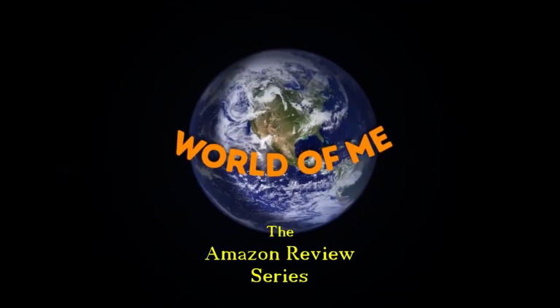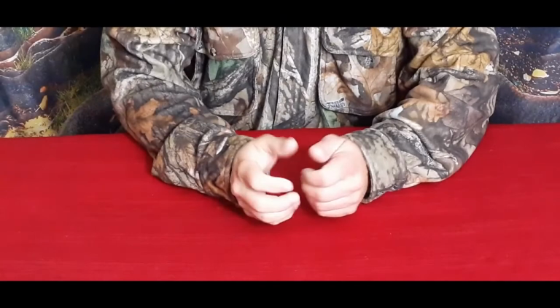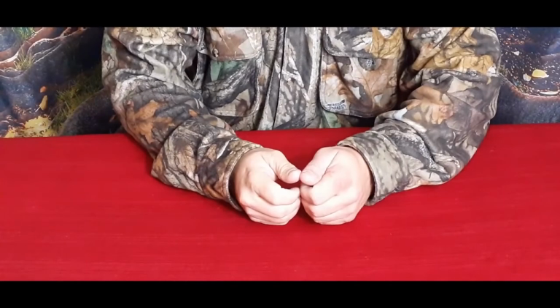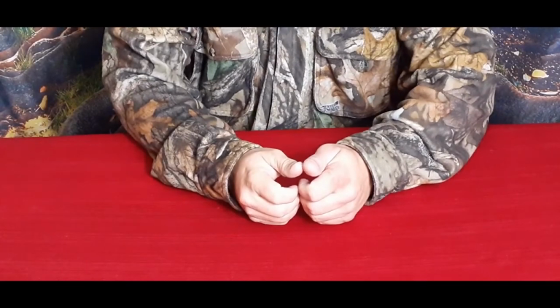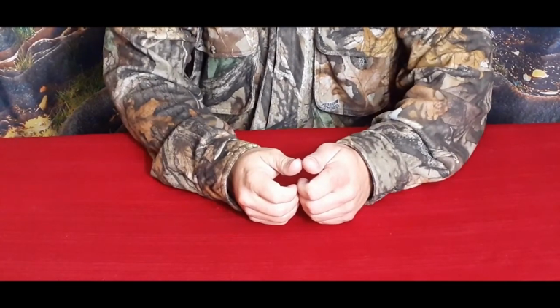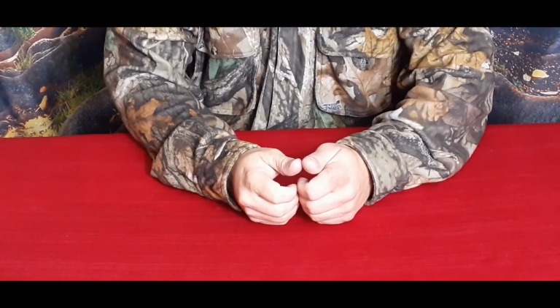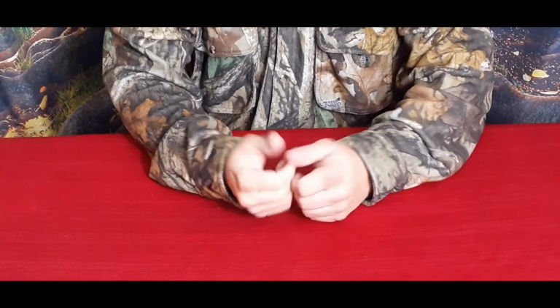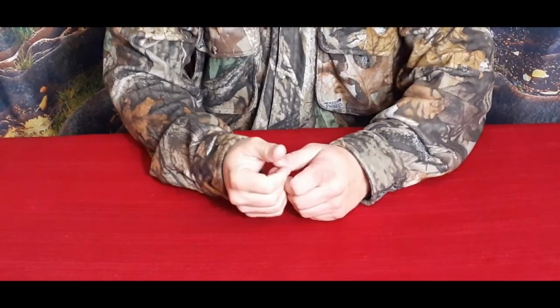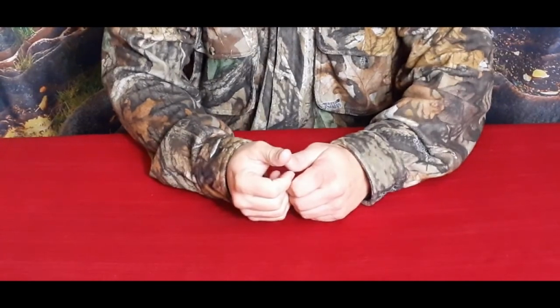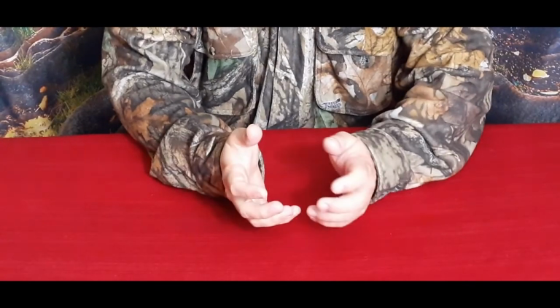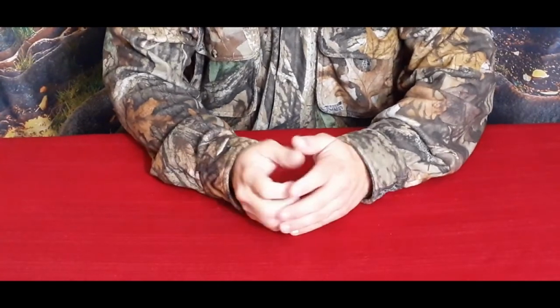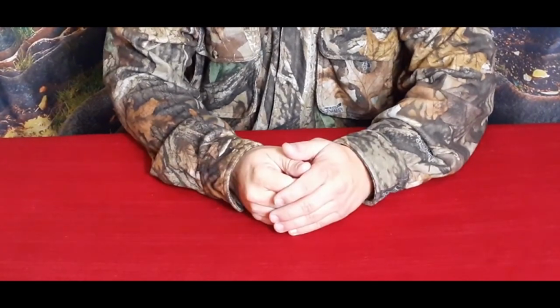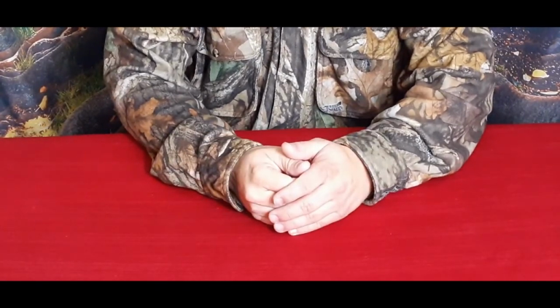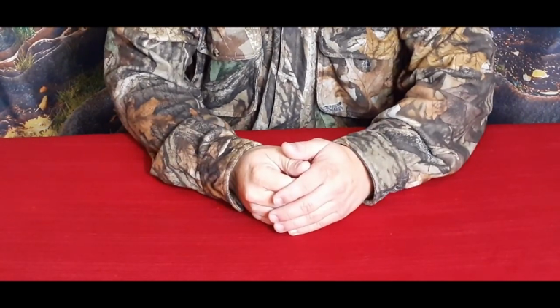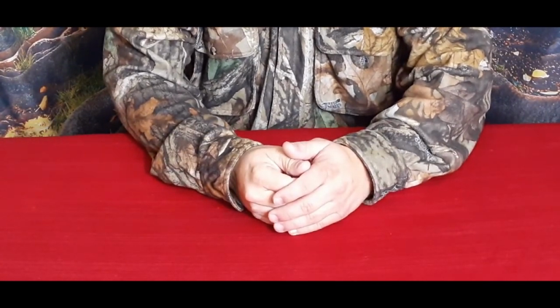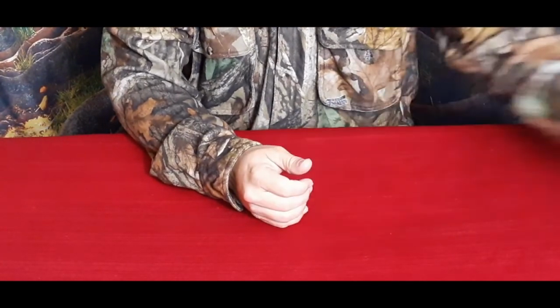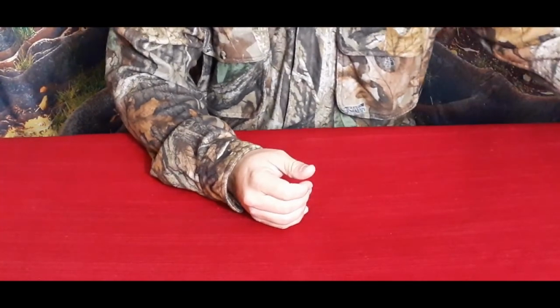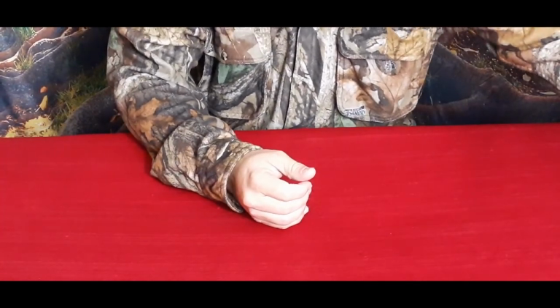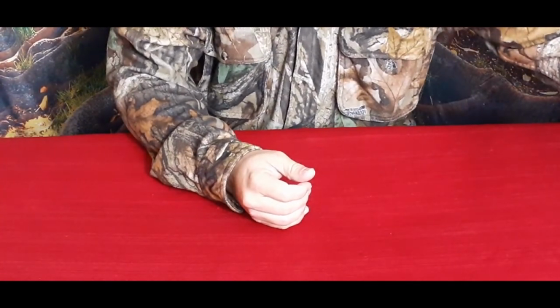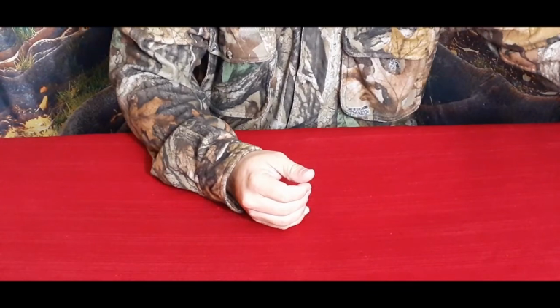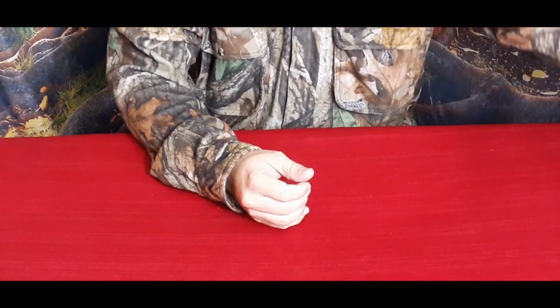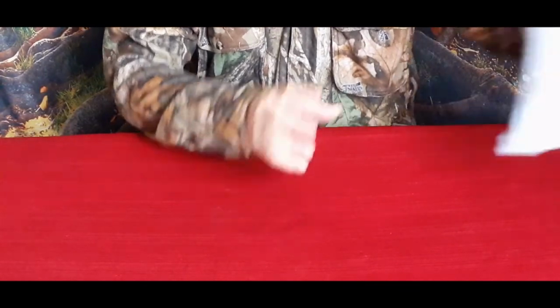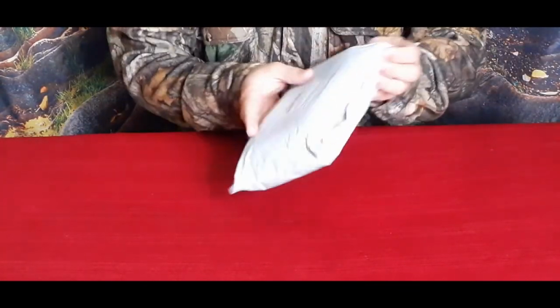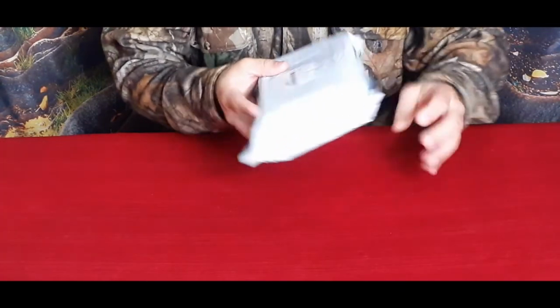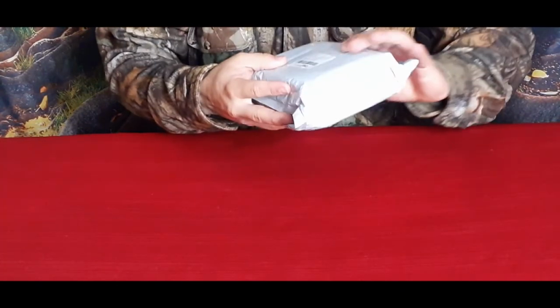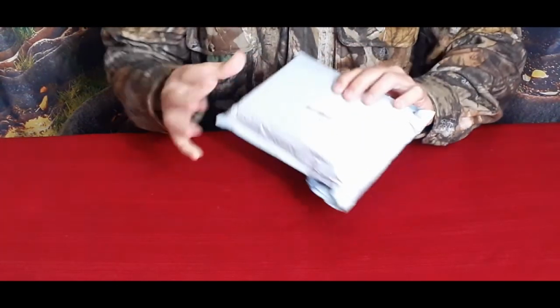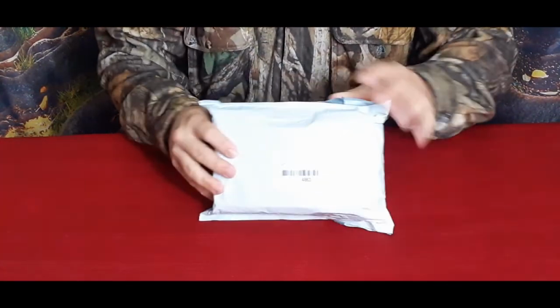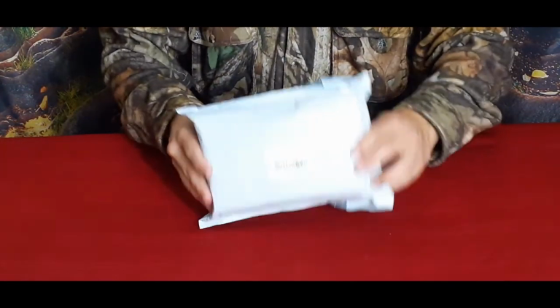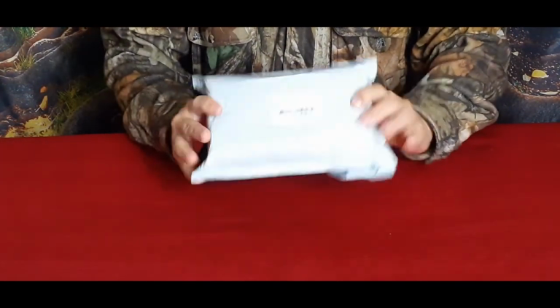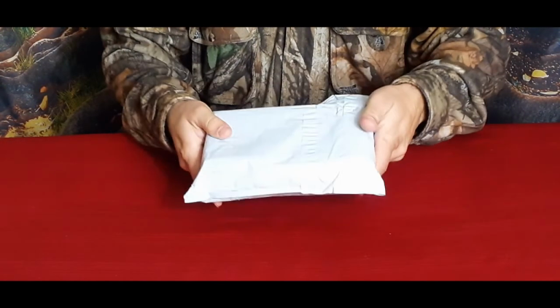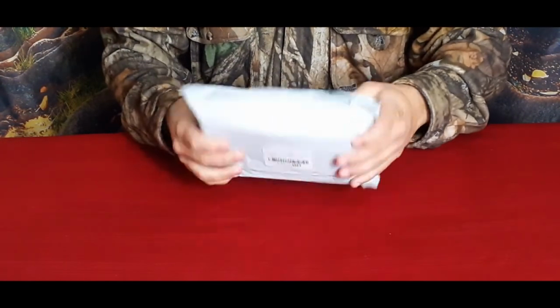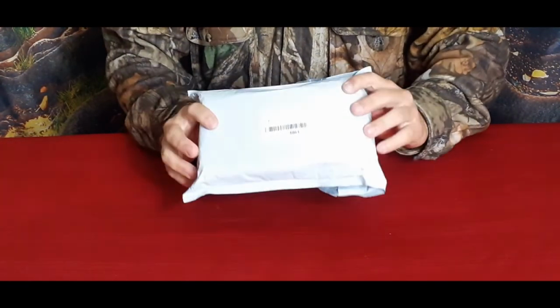Hello everybody, welcome back to the World of Me. My name is Cougar and this is another episode from the Amazon review series. I have another package in today and as you can see it's just in the regular padded packaging here.